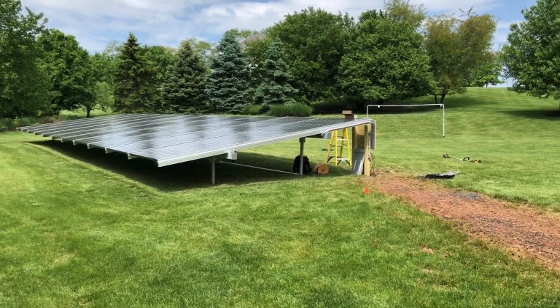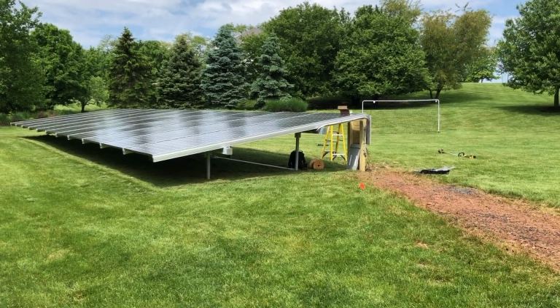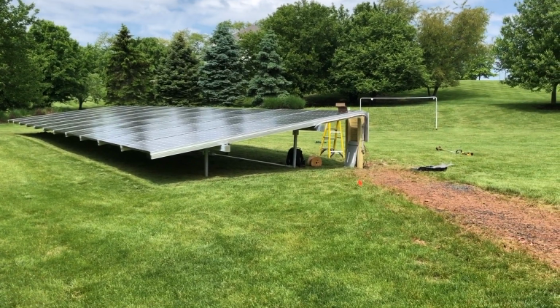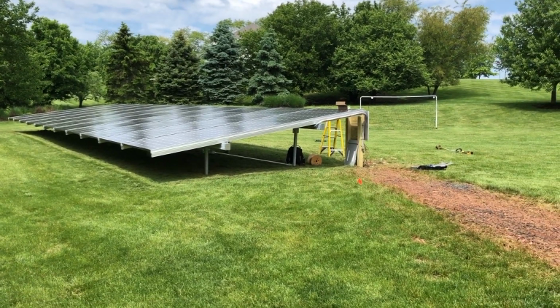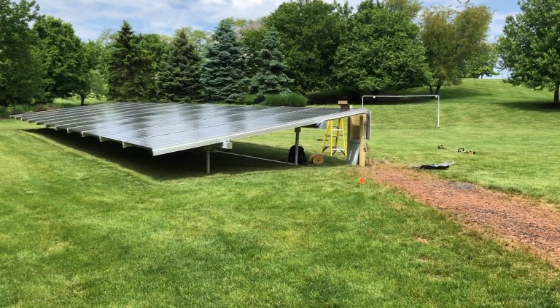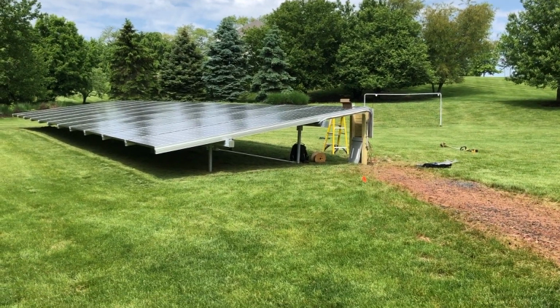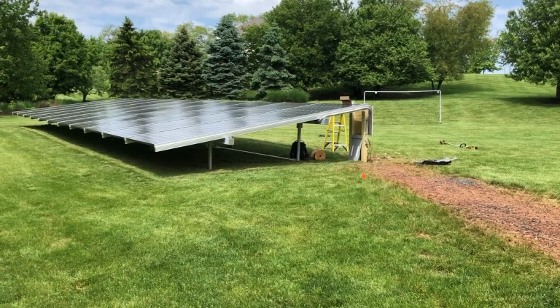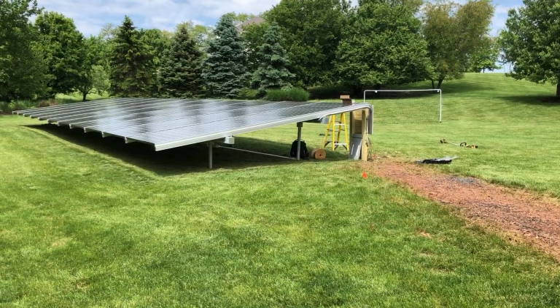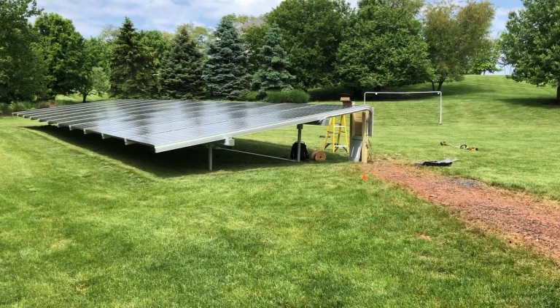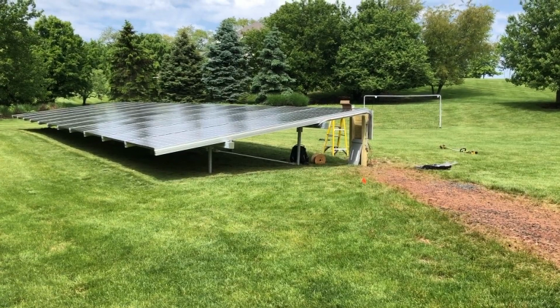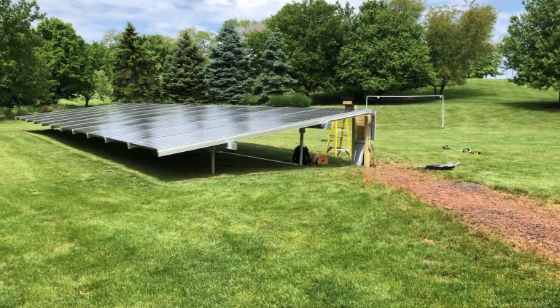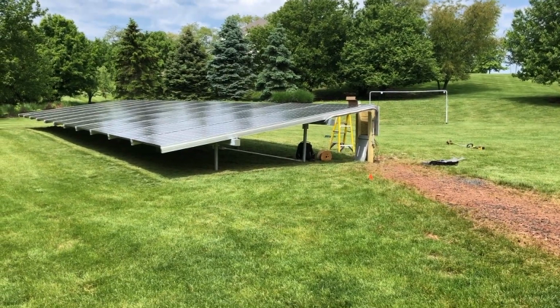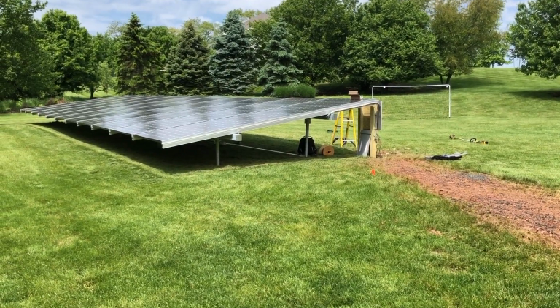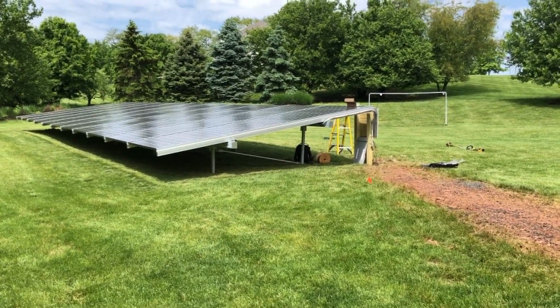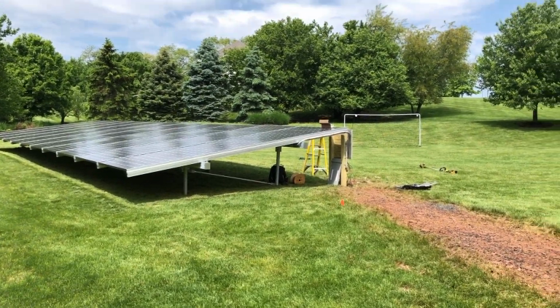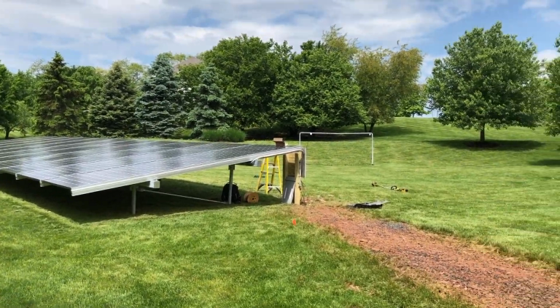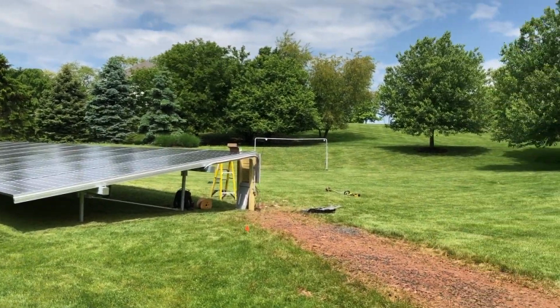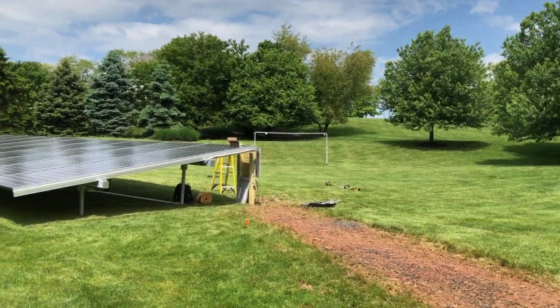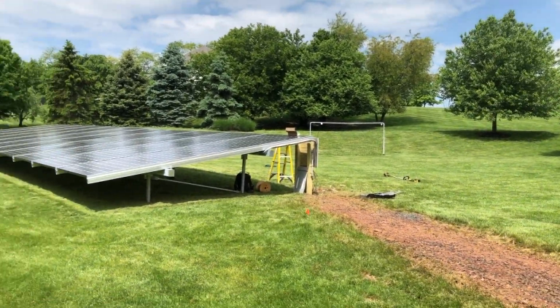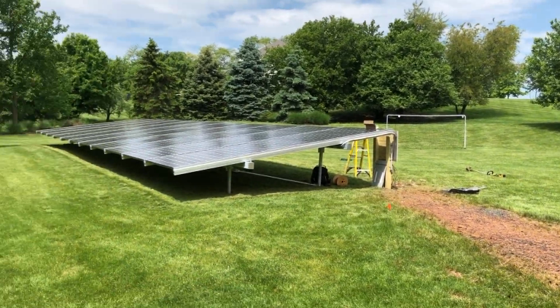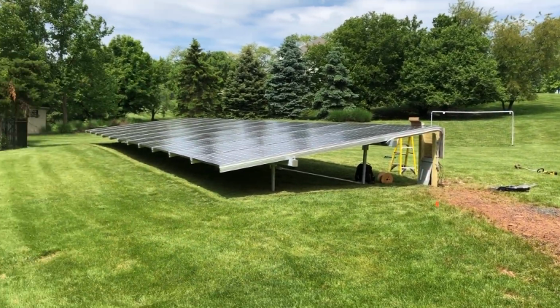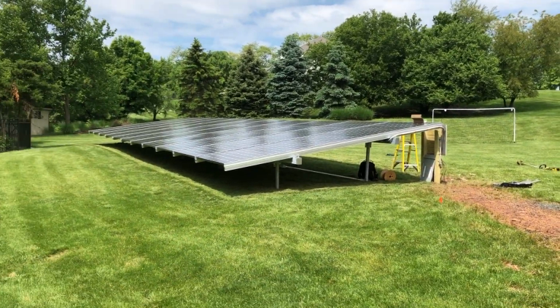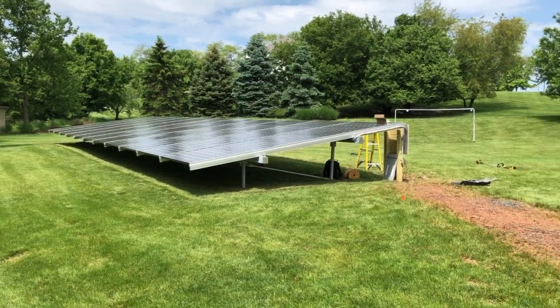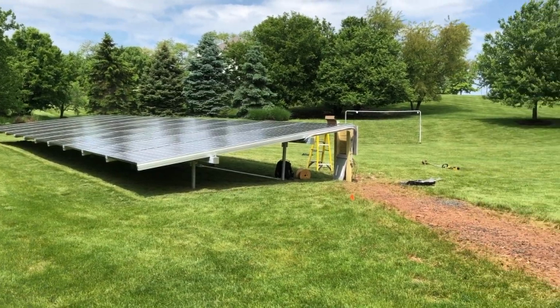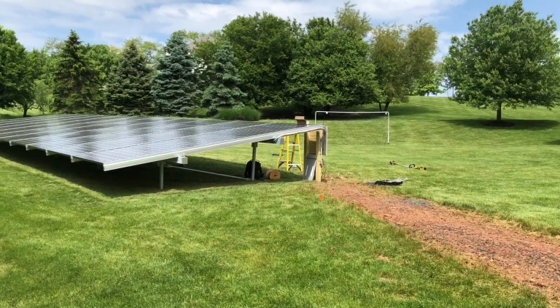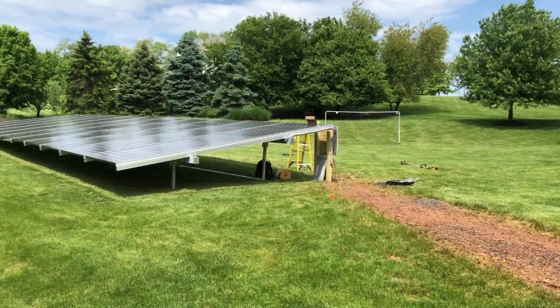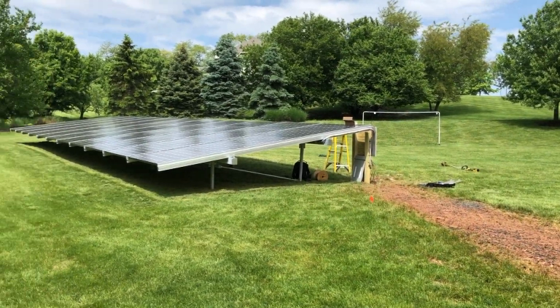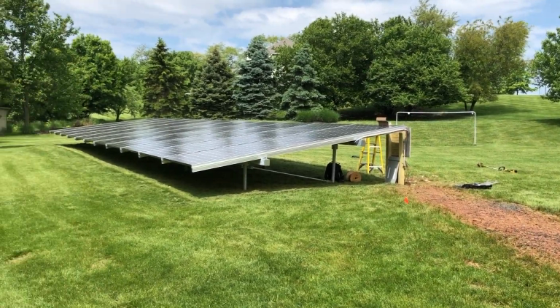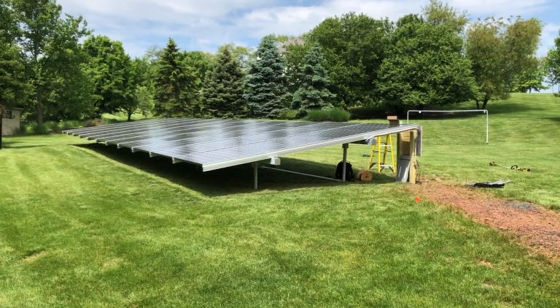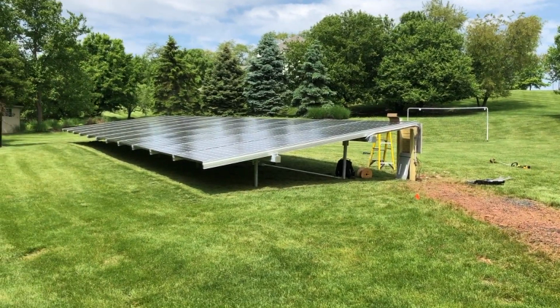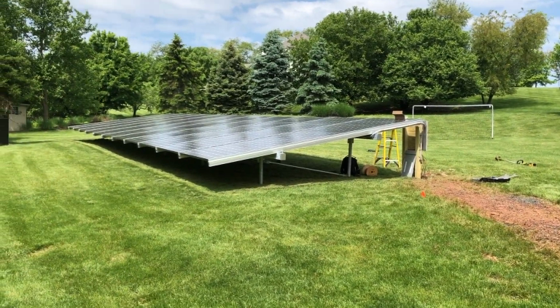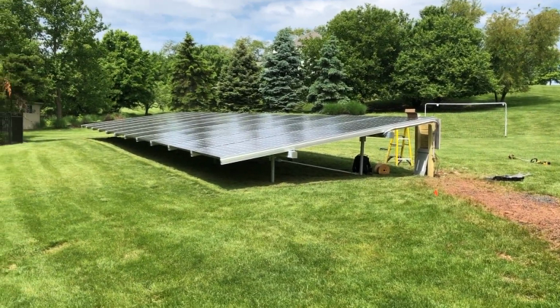The low profile gives you the ability to put some bushes or a fence or what have you. The truth of the matter is you're just not going to see it as you normally would with an array that's 15 feet off the ground.